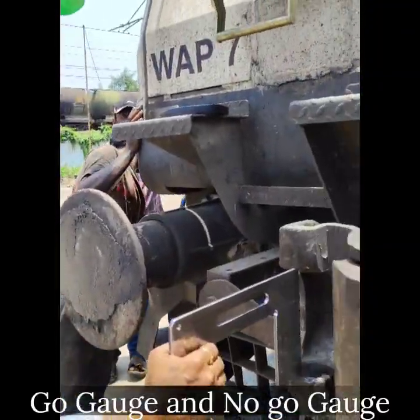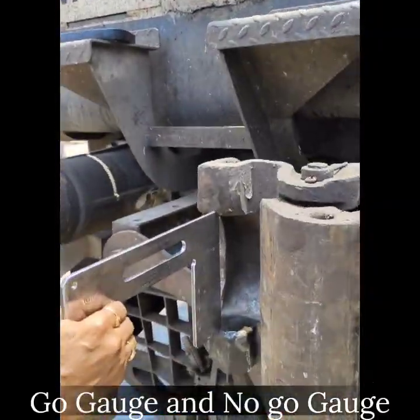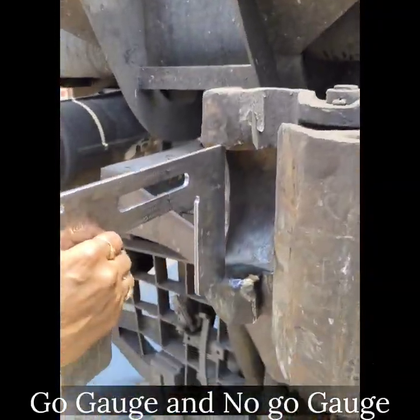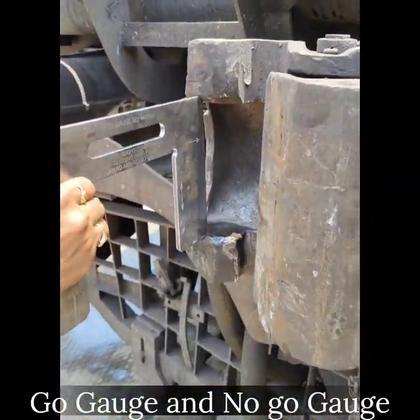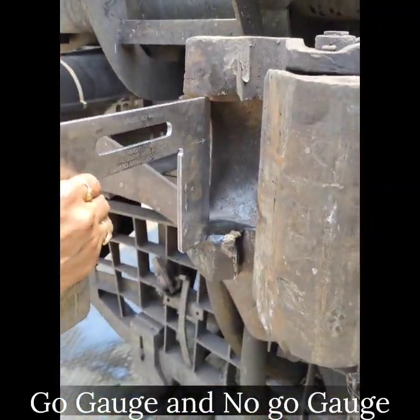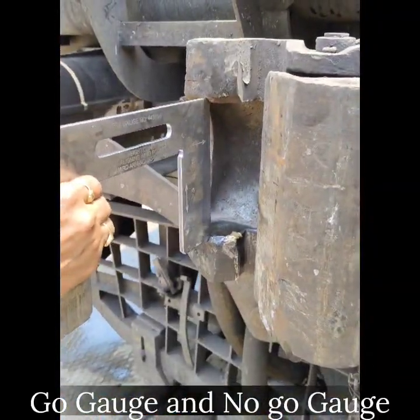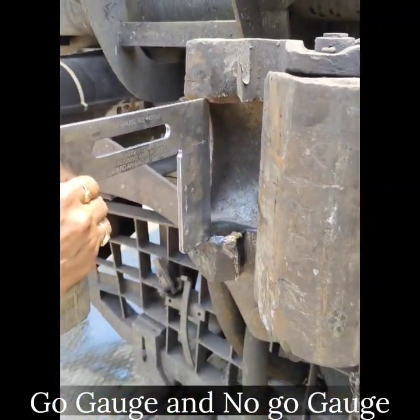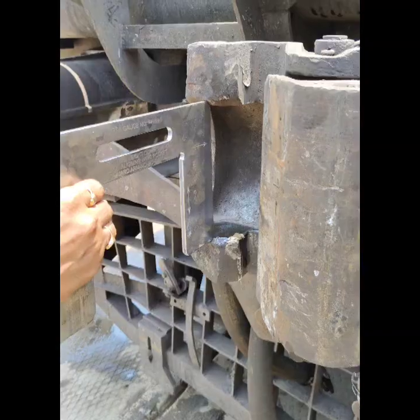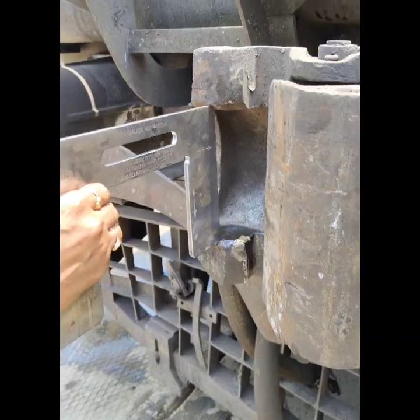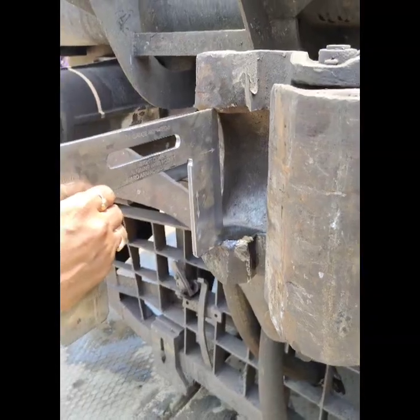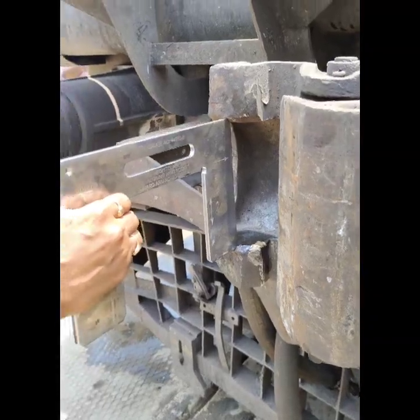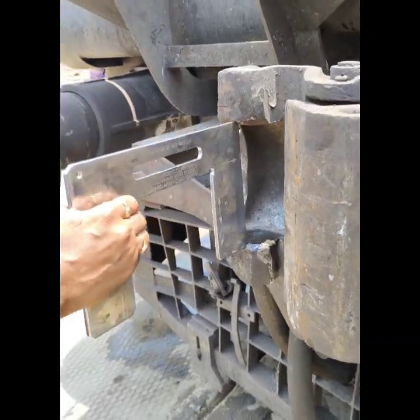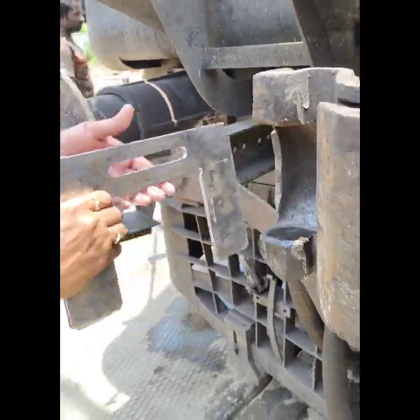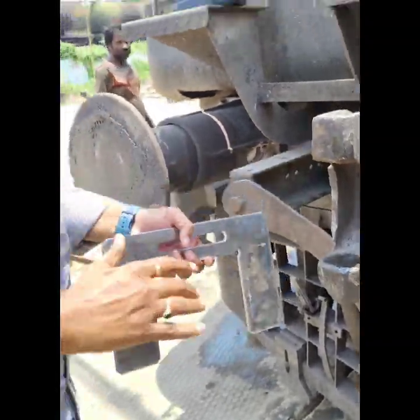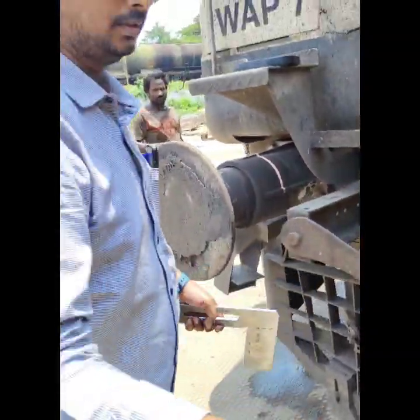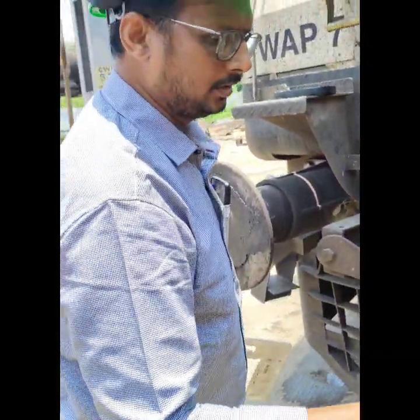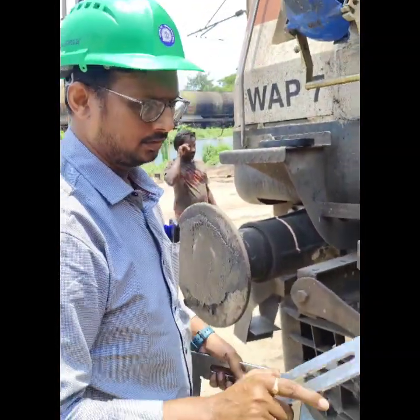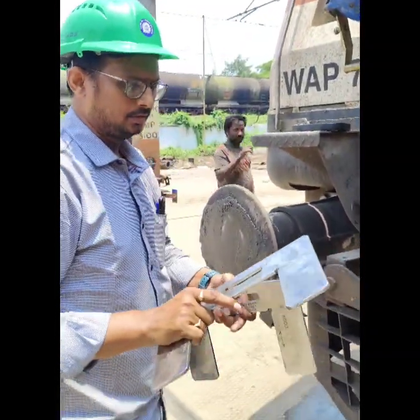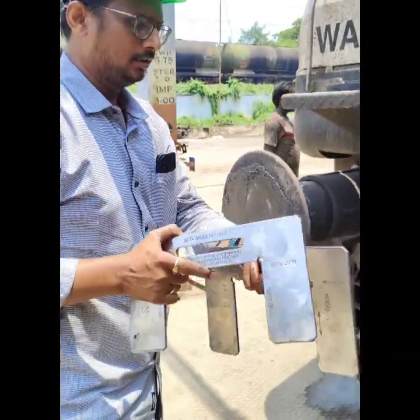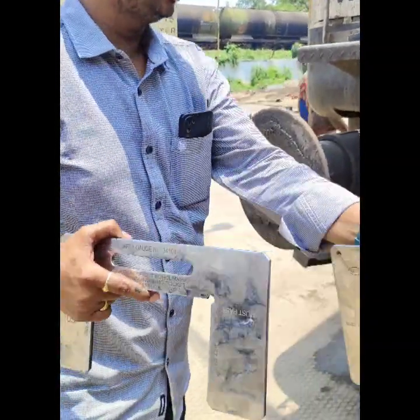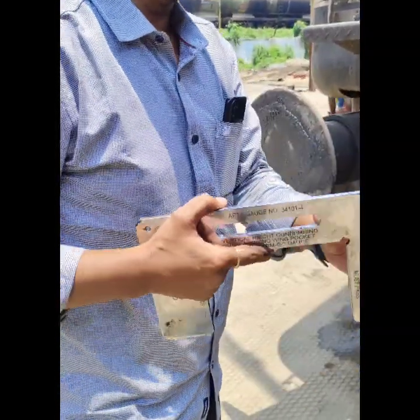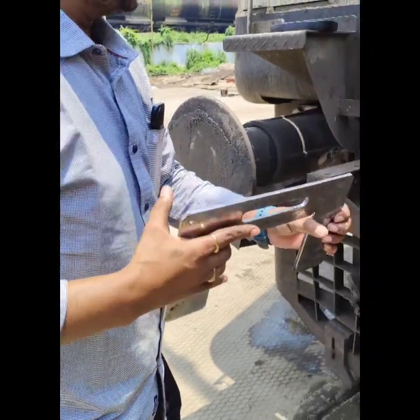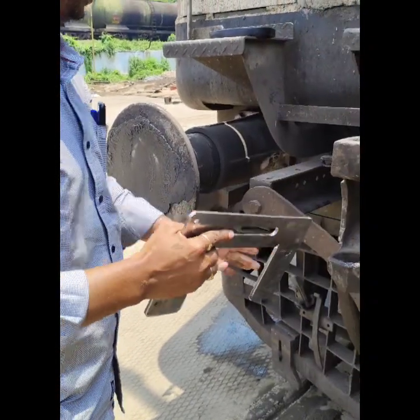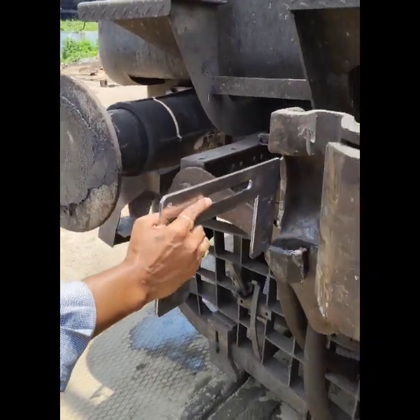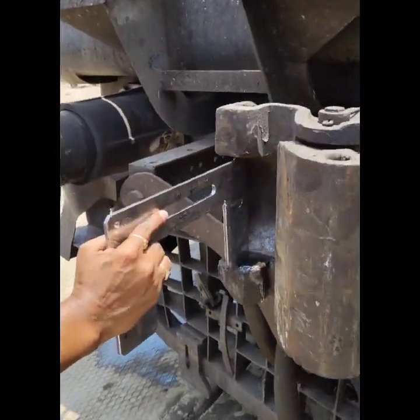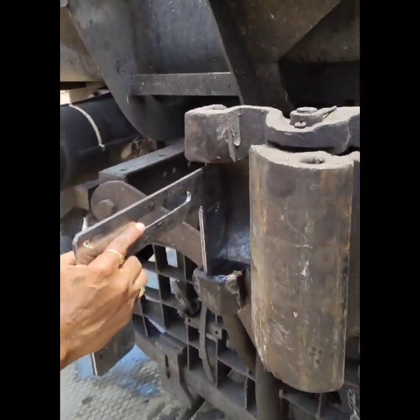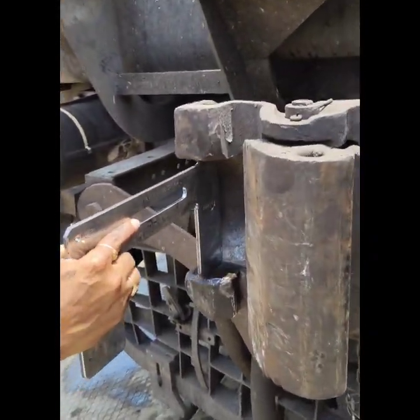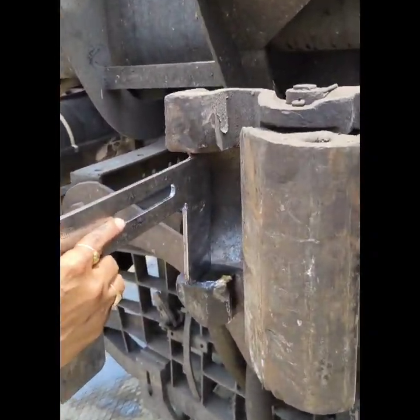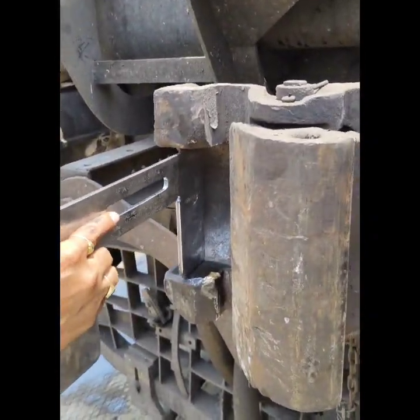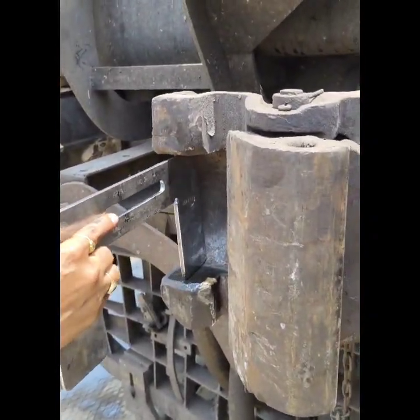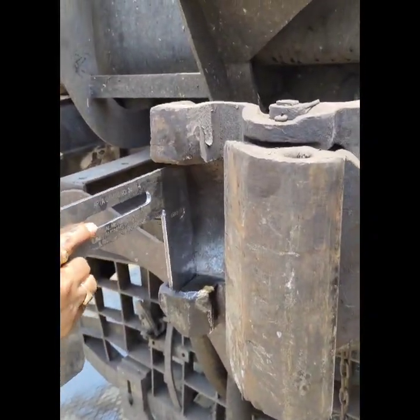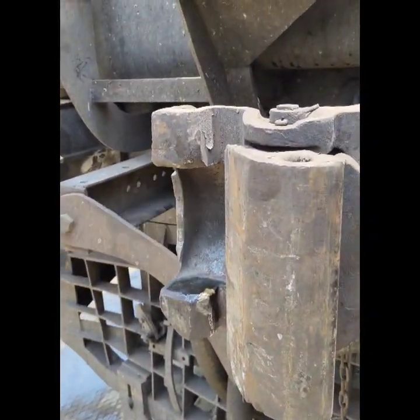Use the no-go gauge and go gauge to check the clearance of the CBC guard arms. The no-go gauge does not pass between the CBC guard arms, while the go gauge does pass smoothly between the CBC guard arms.